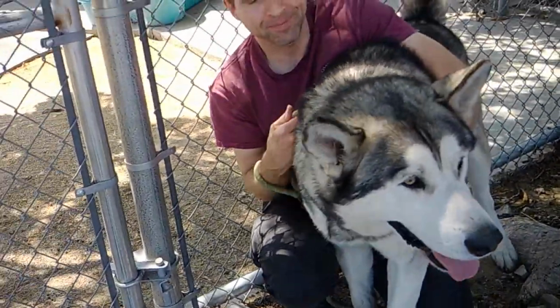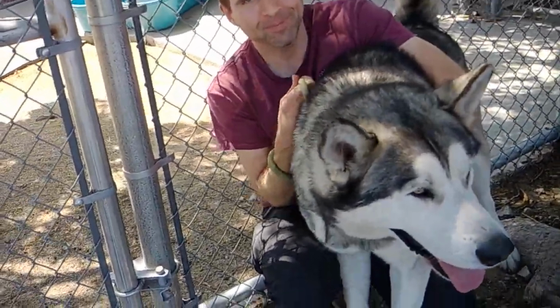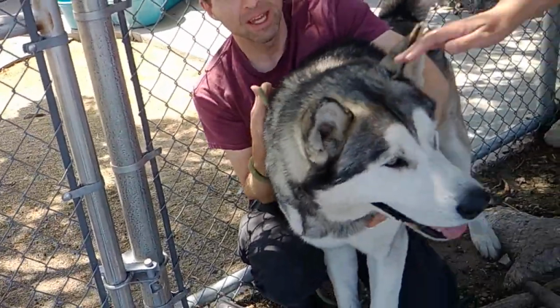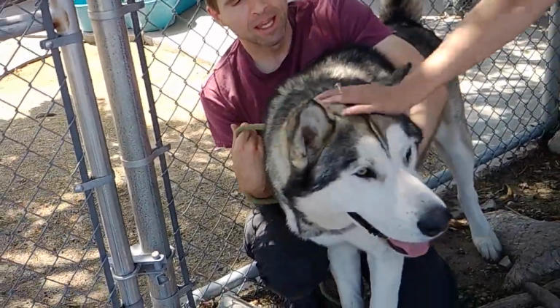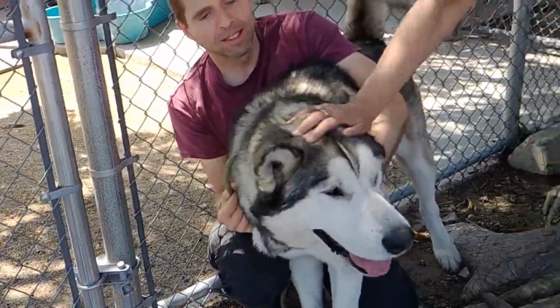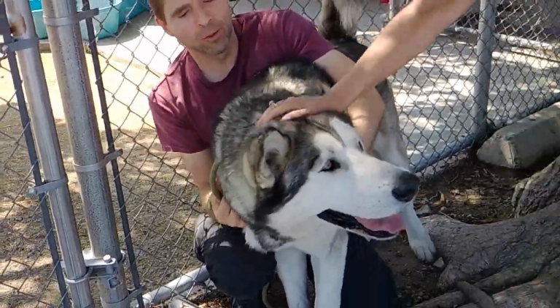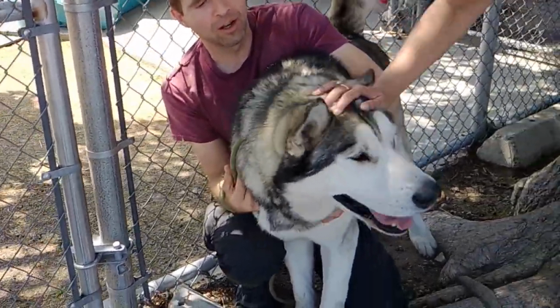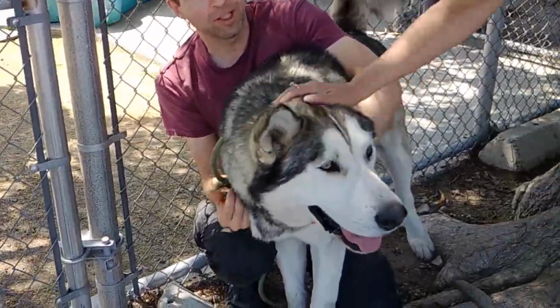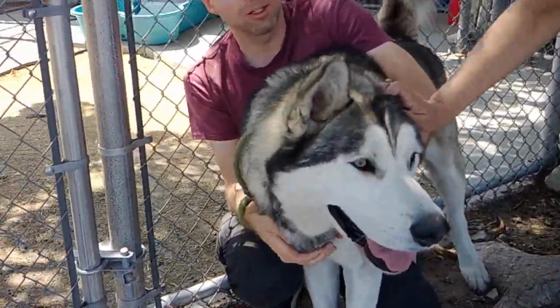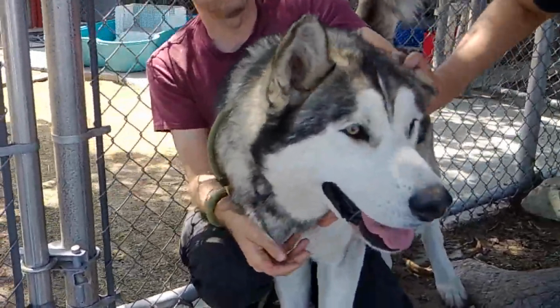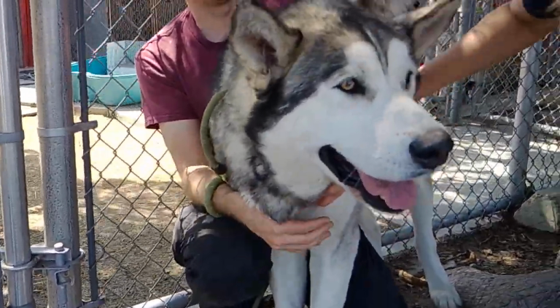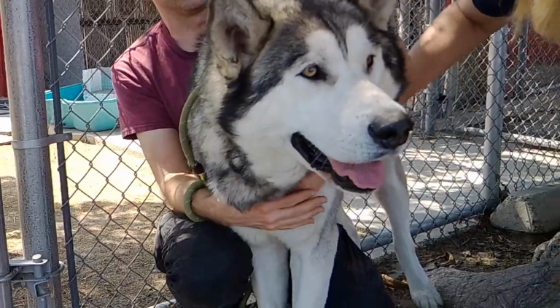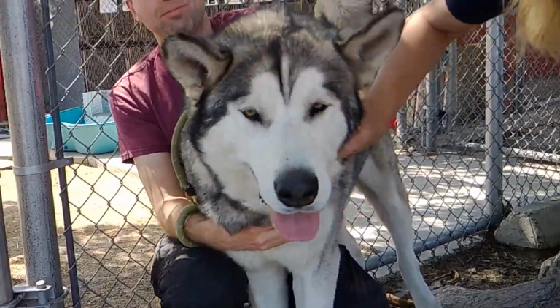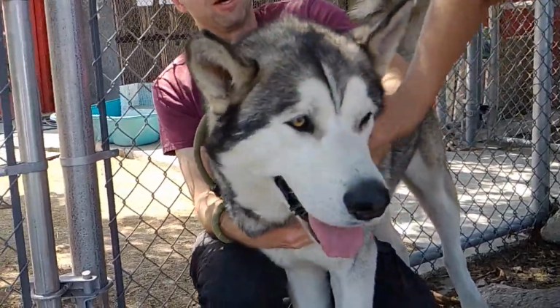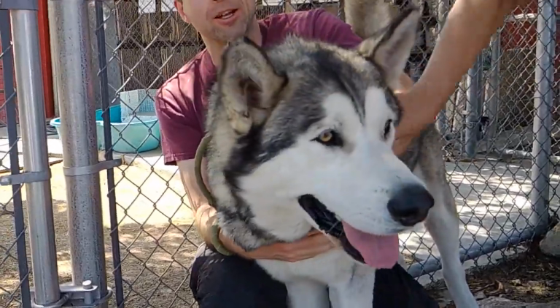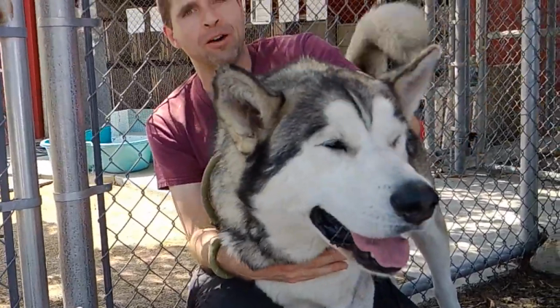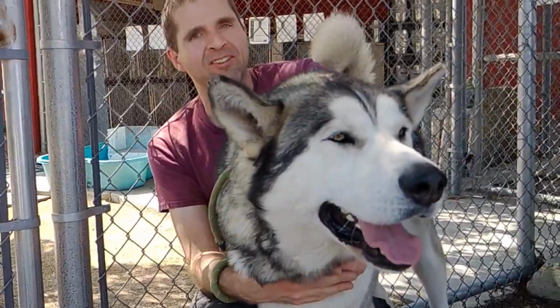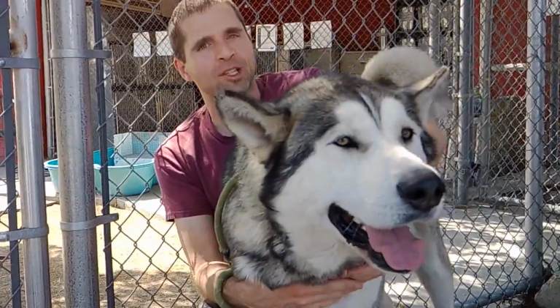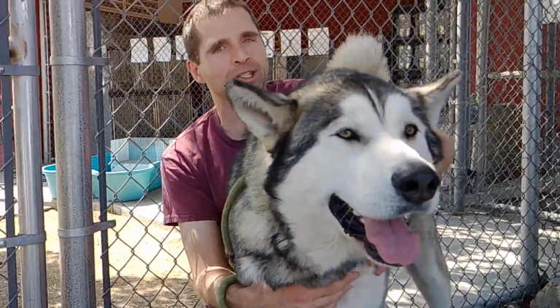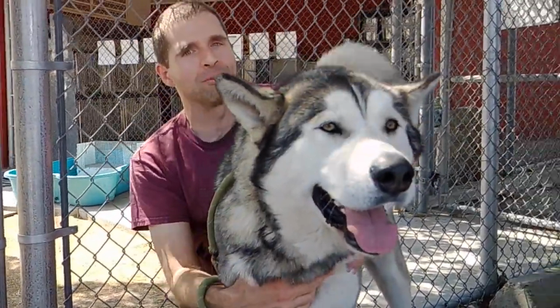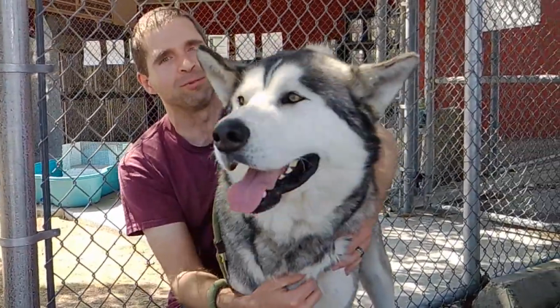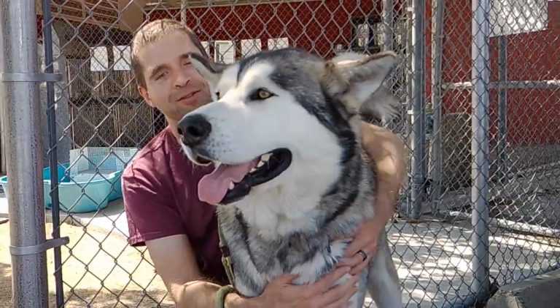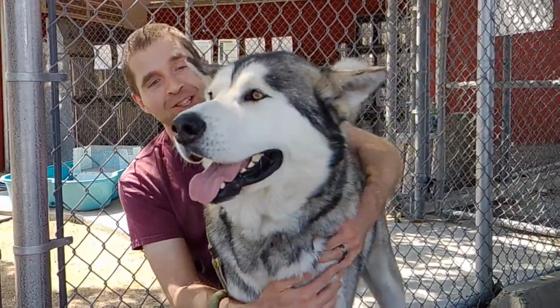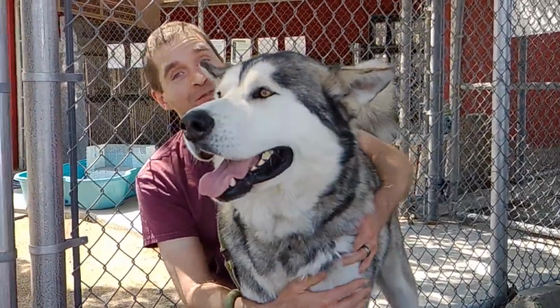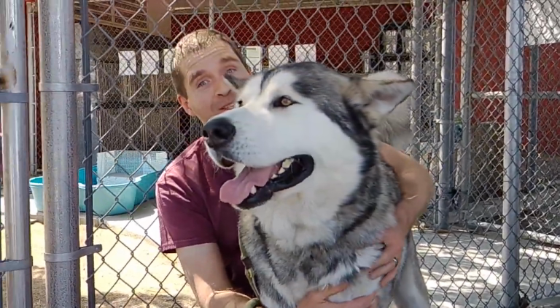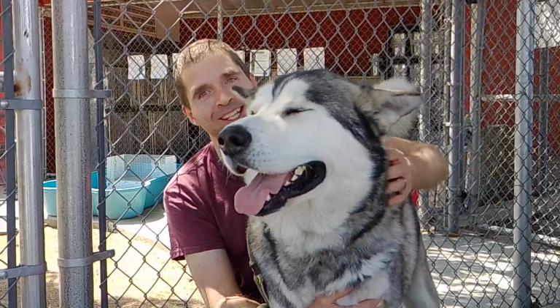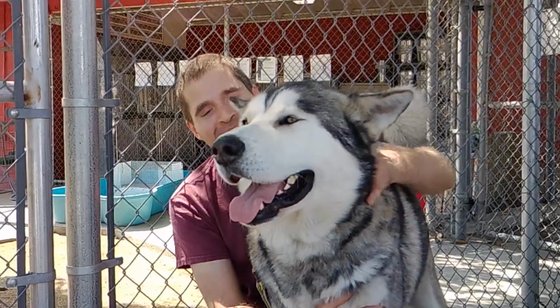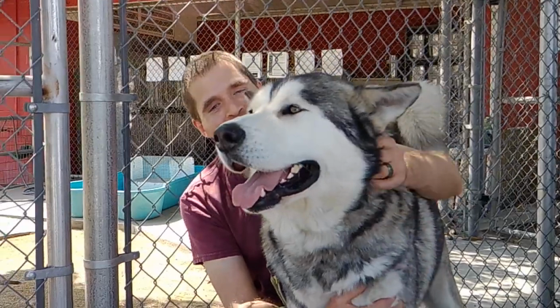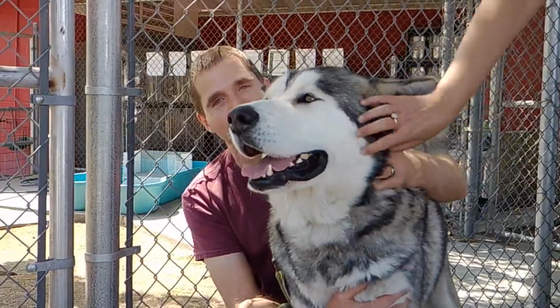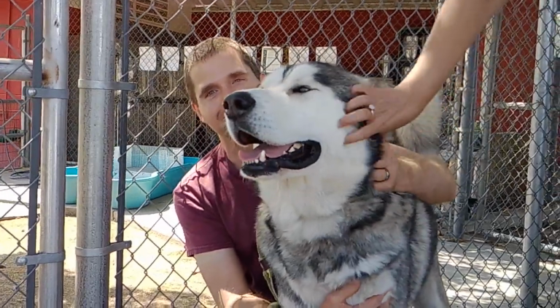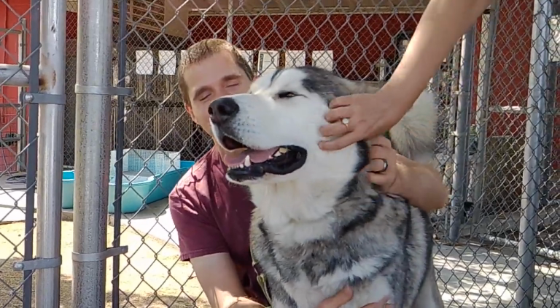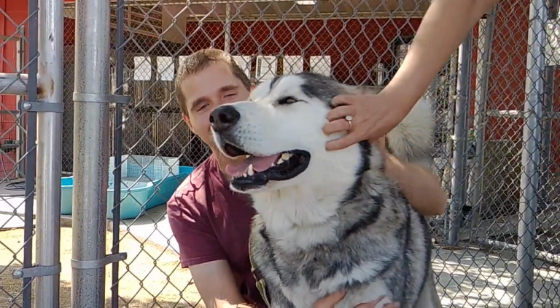Anything else you can say about him? He's very smart and very affectionate. I just pulled him out of the kennel about five minutes ago and he's already pressing me into the fence. He's very sweet — he's grown very attached super quickly.